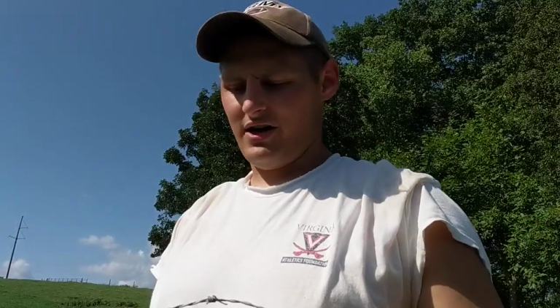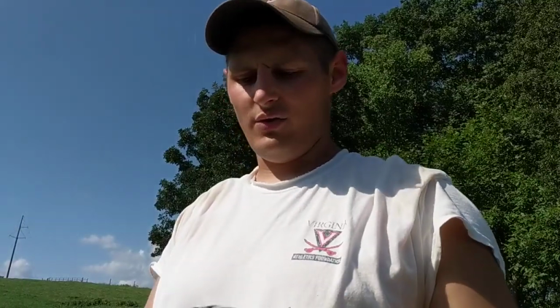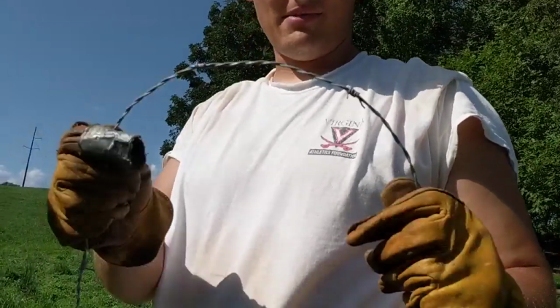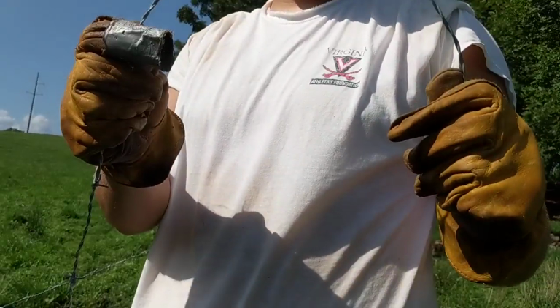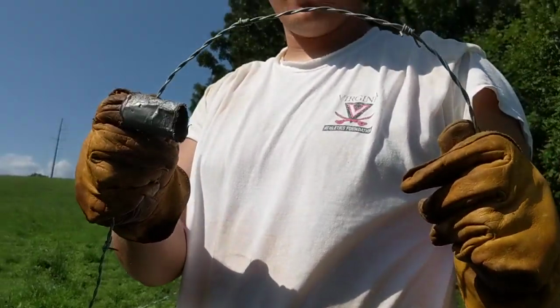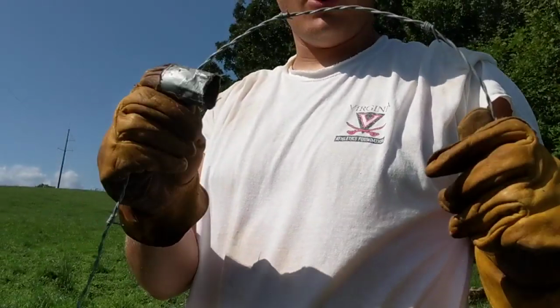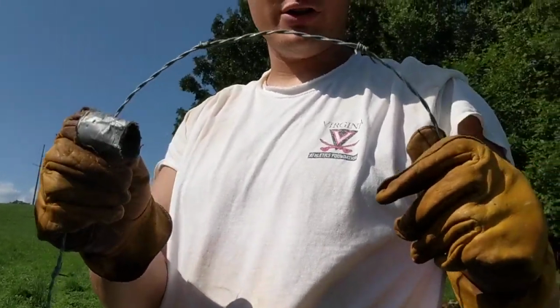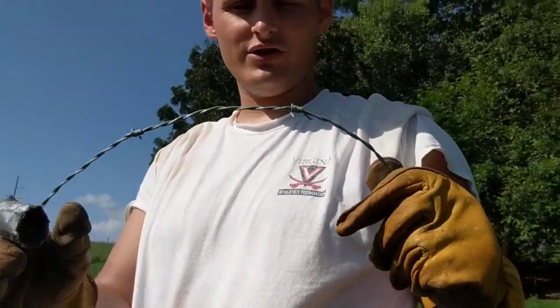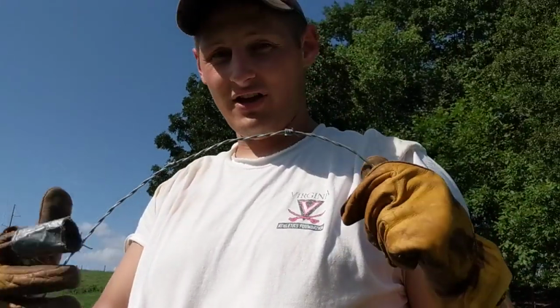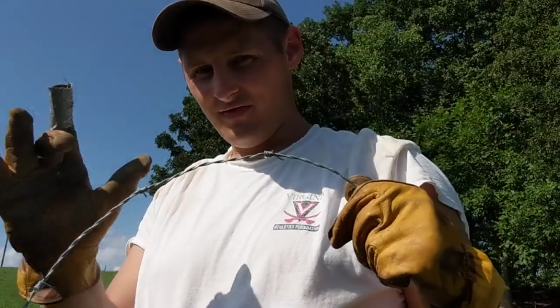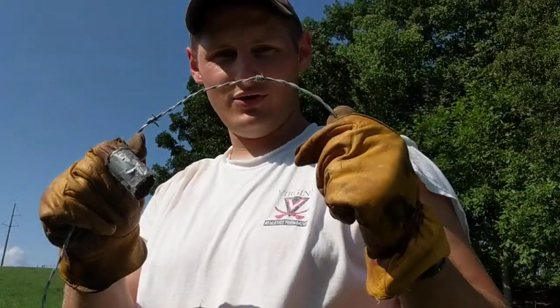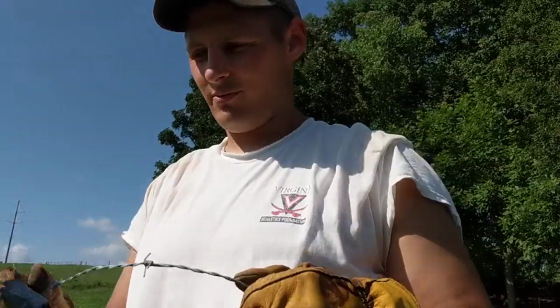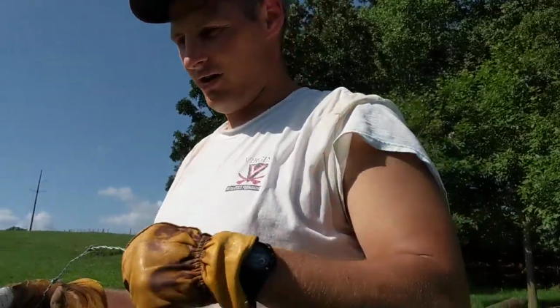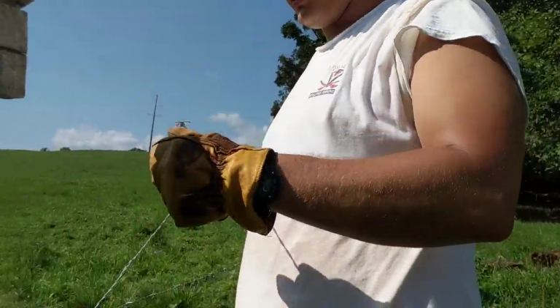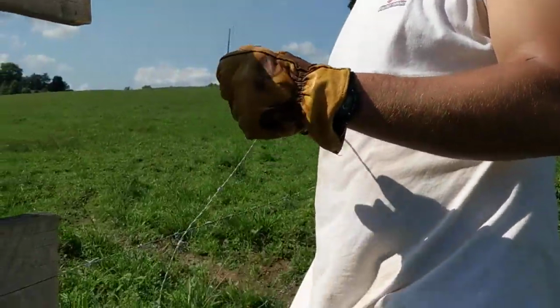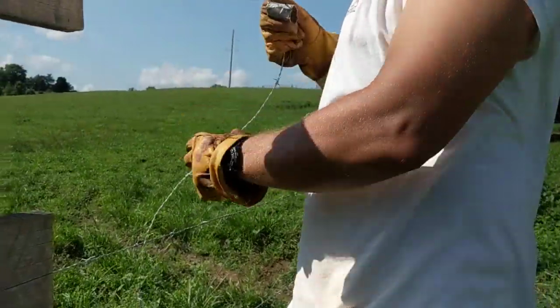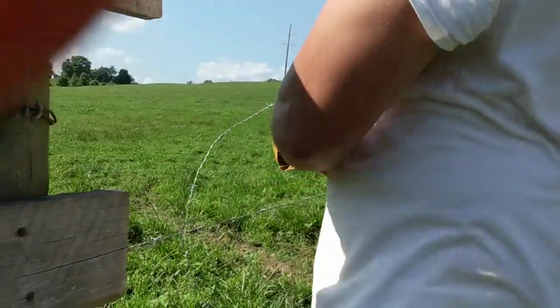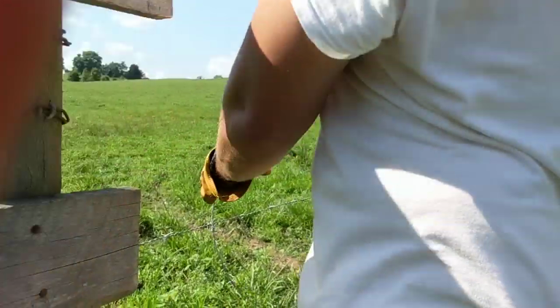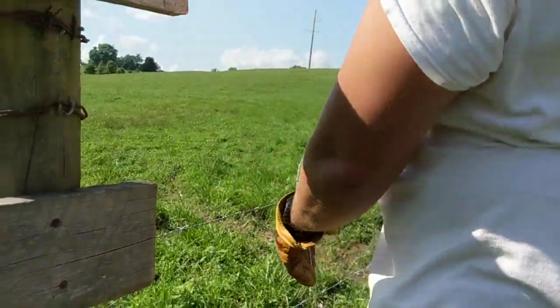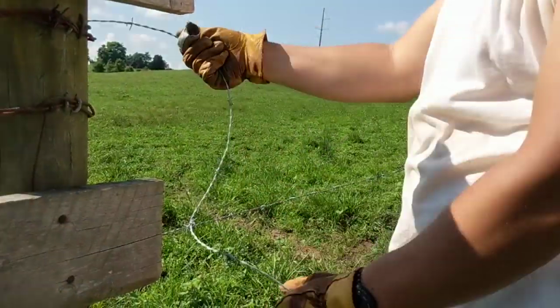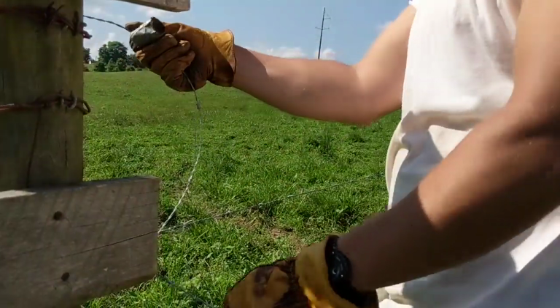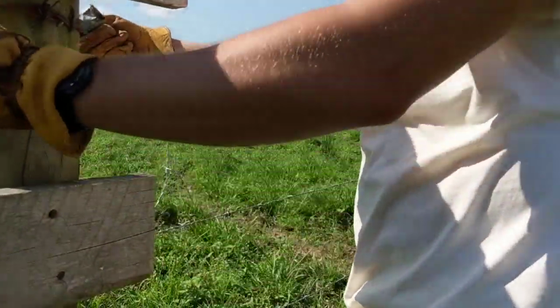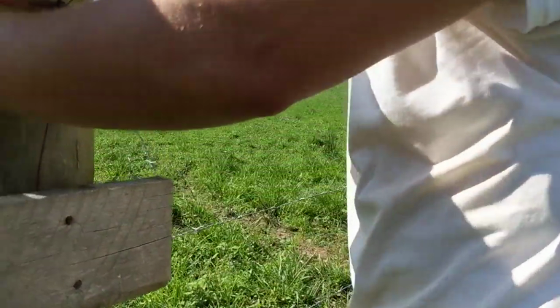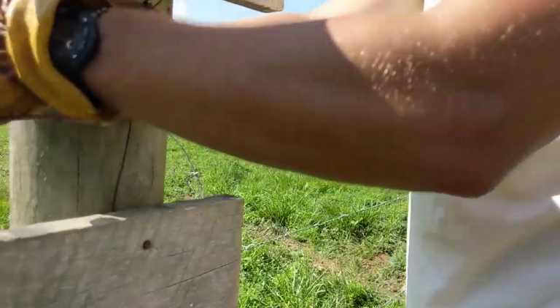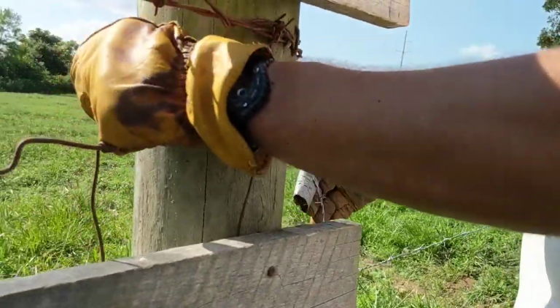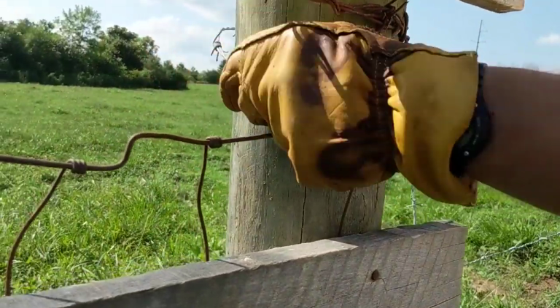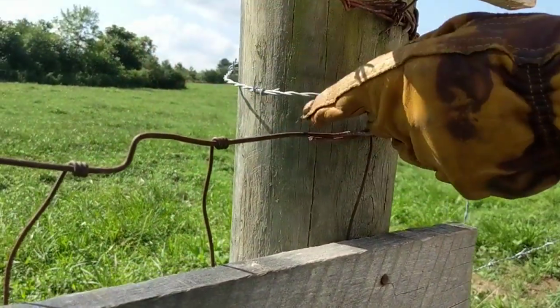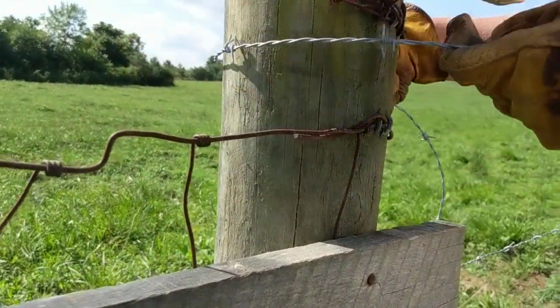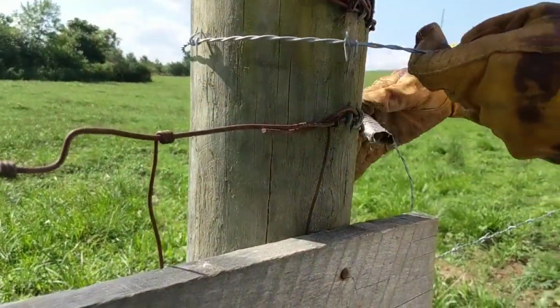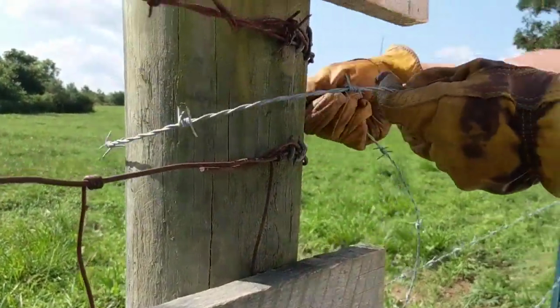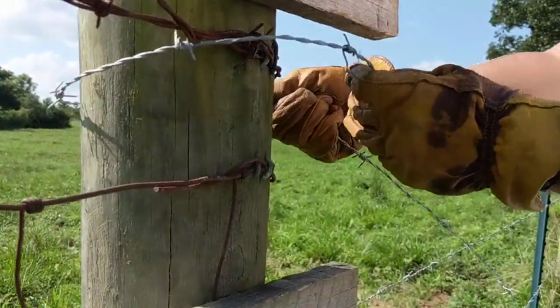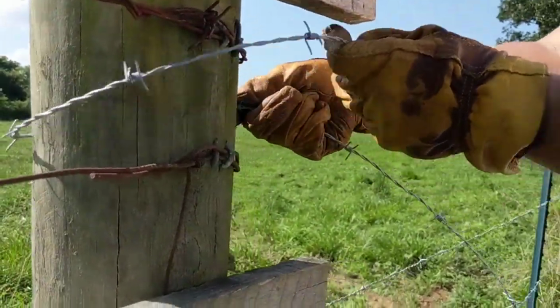I've got my barbed wire here. Always use leather gloves when you work with barbed wire because it's very sharp. On this fourth wire, what we're going to do is take this barbed wire and wrap it around the pole, around our post.